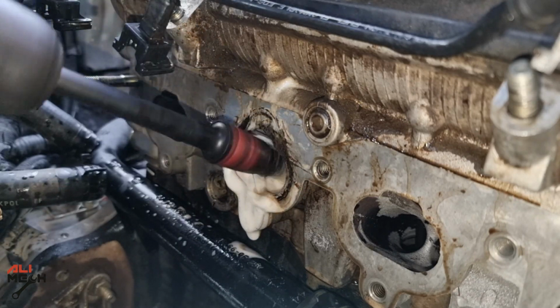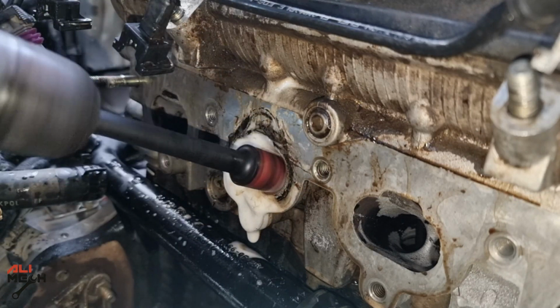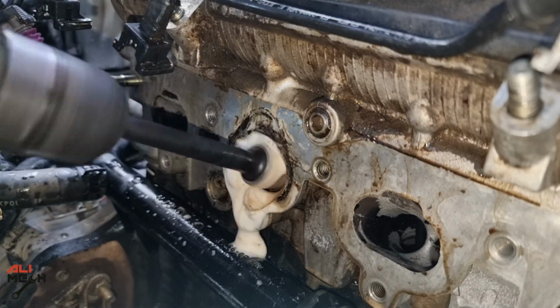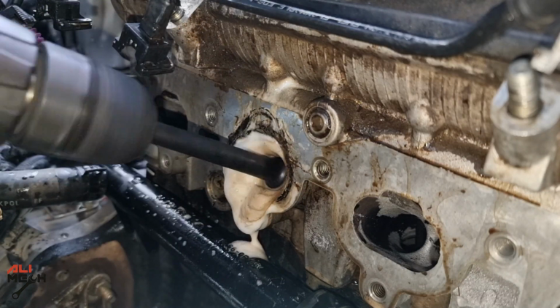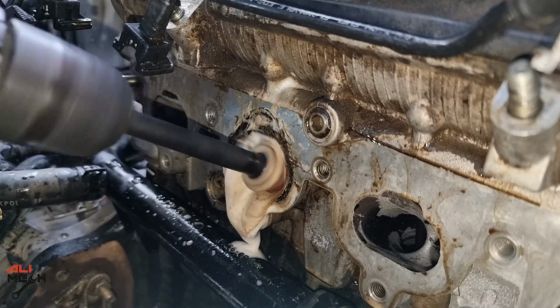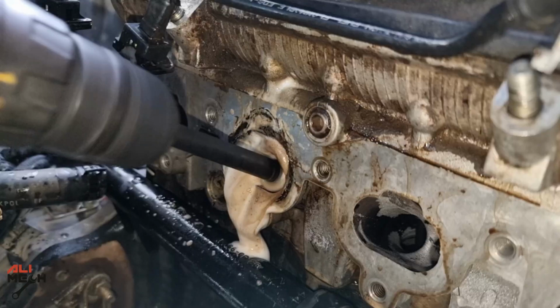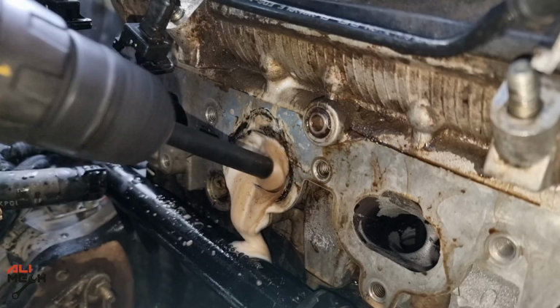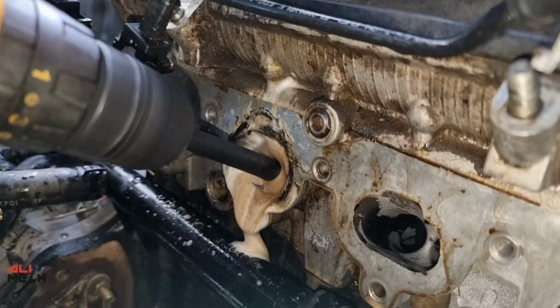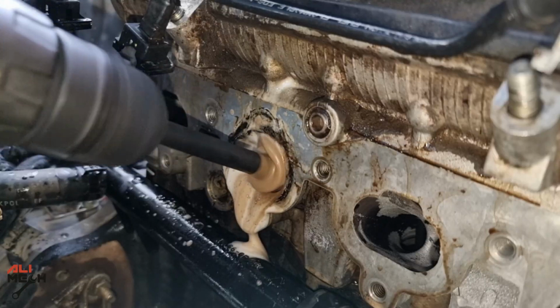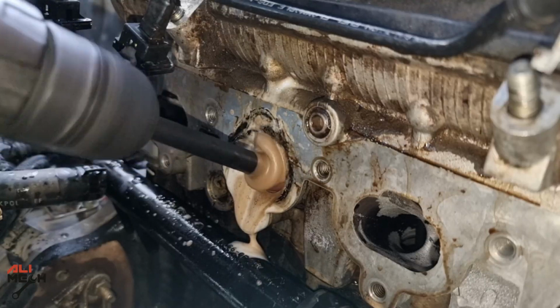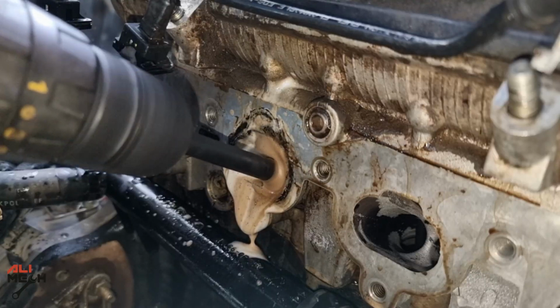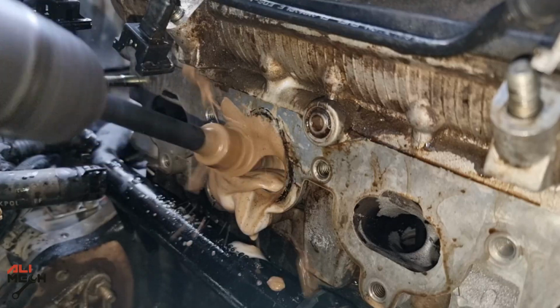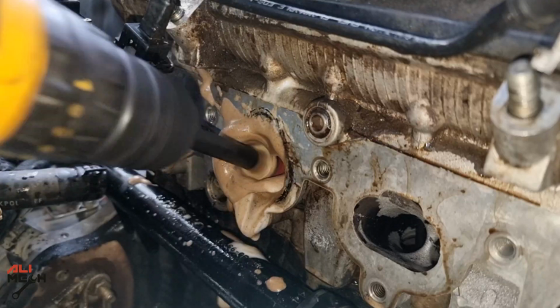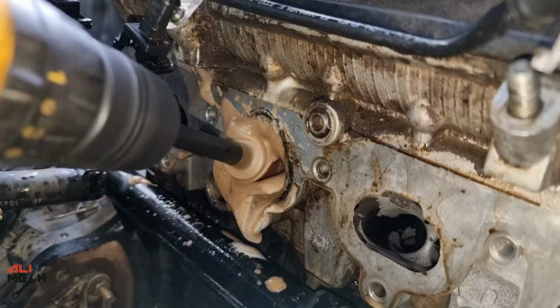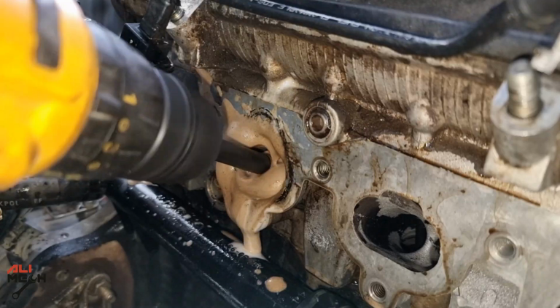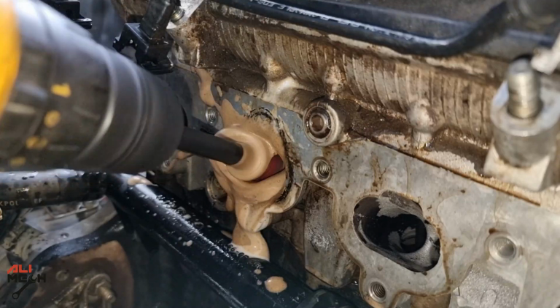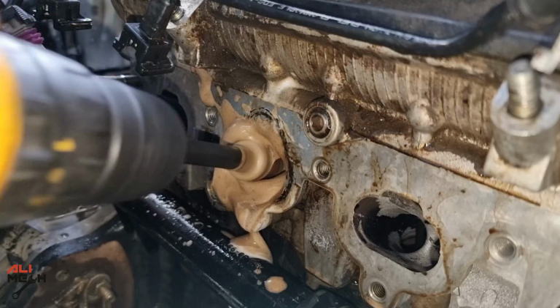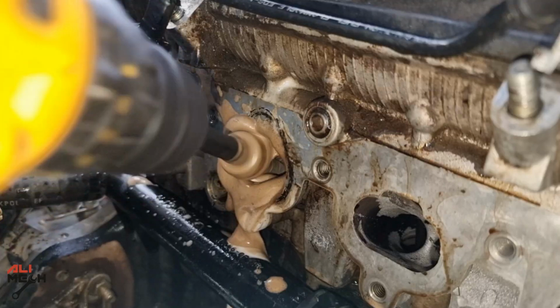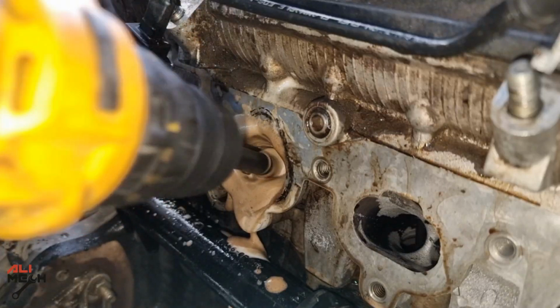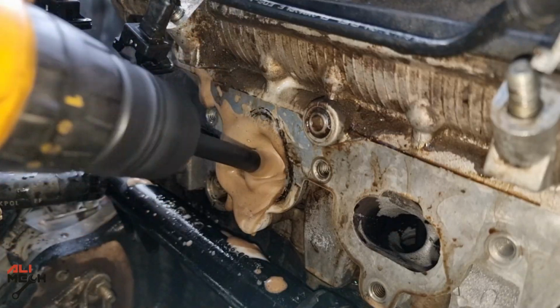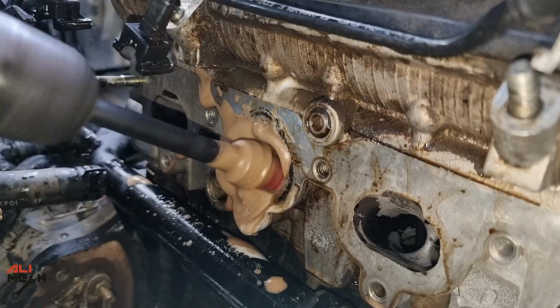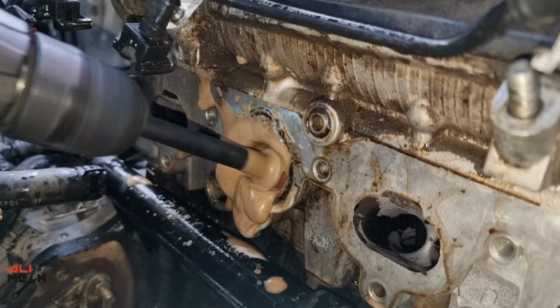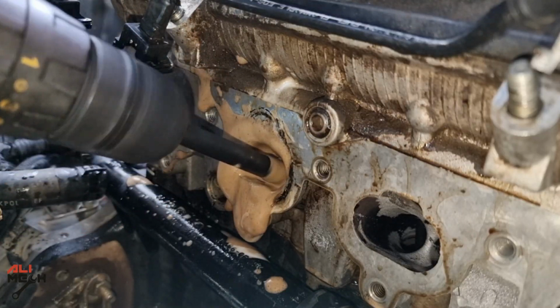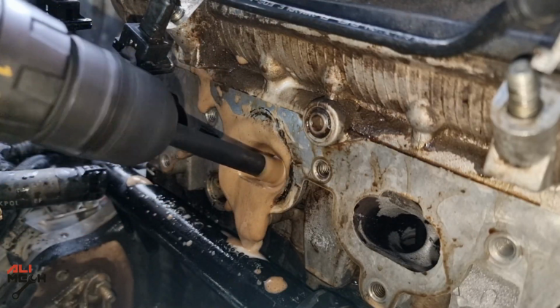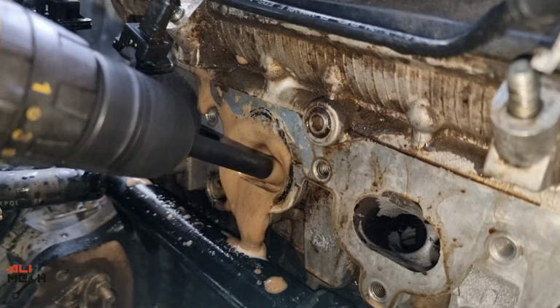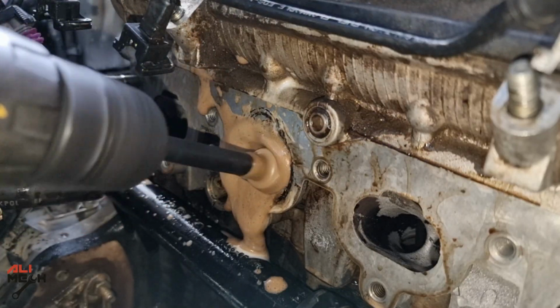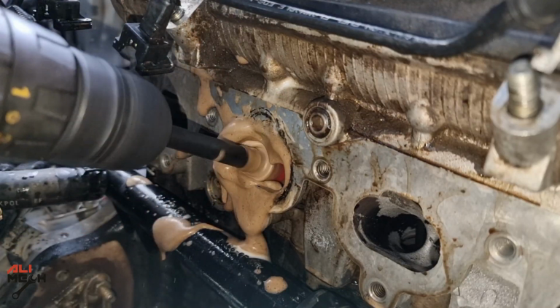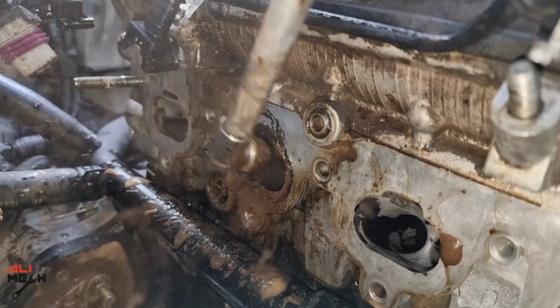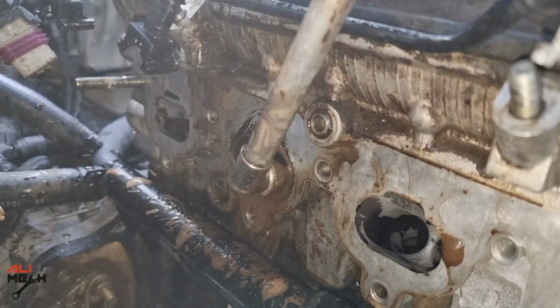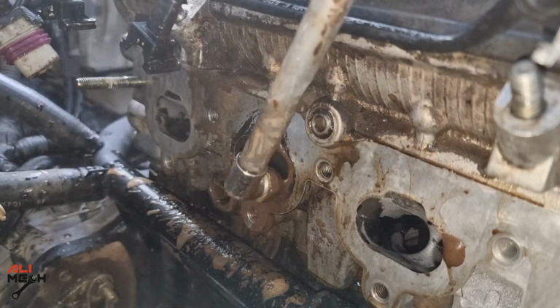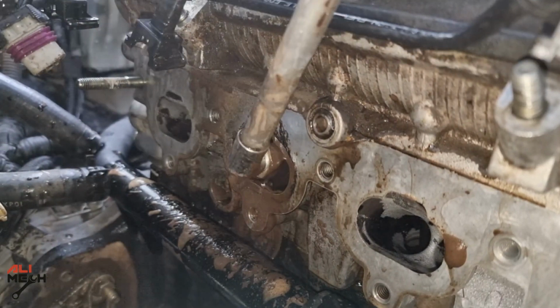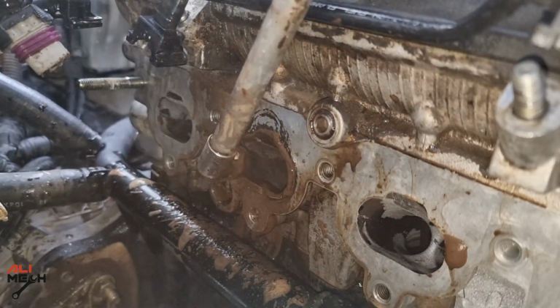I did some tests off camera and found I could attach the brush to a drill and clean much faster. If you have room, use a drill and avoid using a wire brush. On some cars, you don't have room to work with a drill because the engine is close to the firewall, so you'll have to take your time and clean it with a brush by hand.